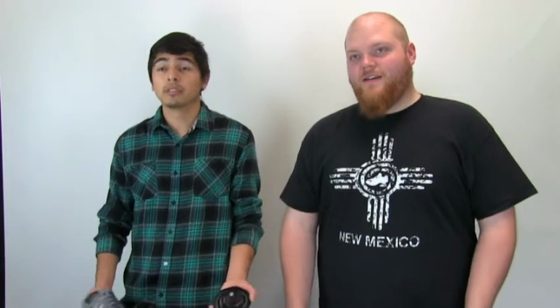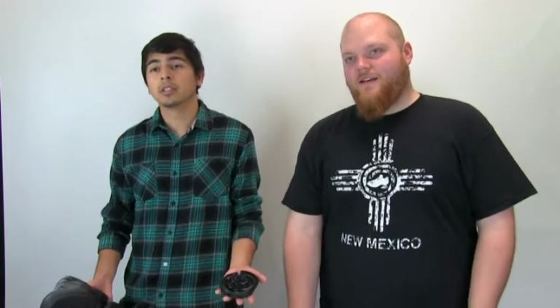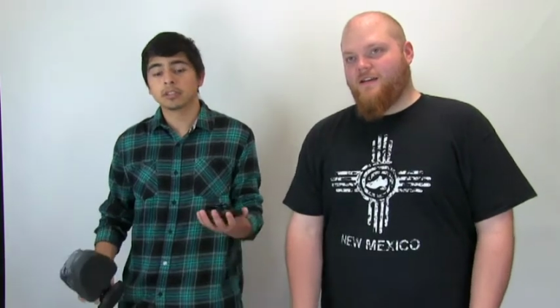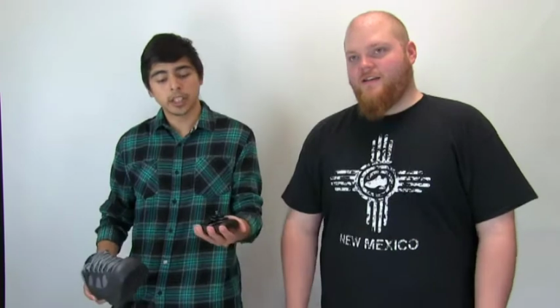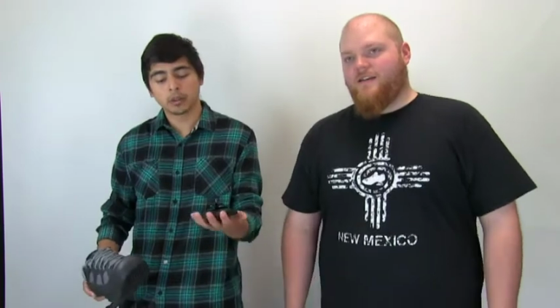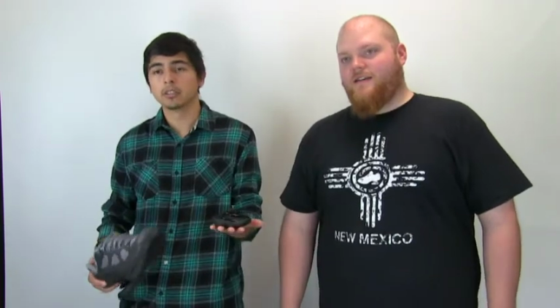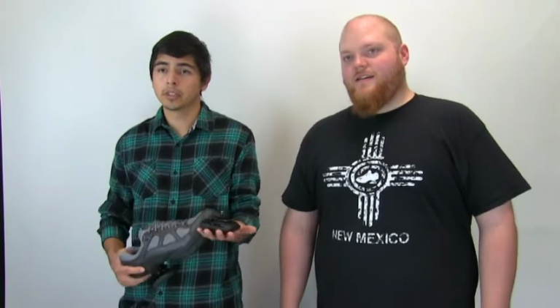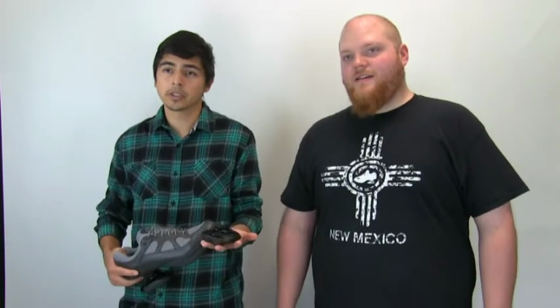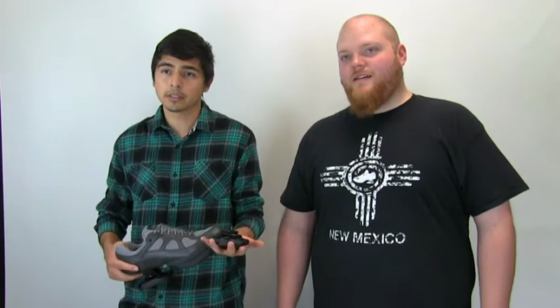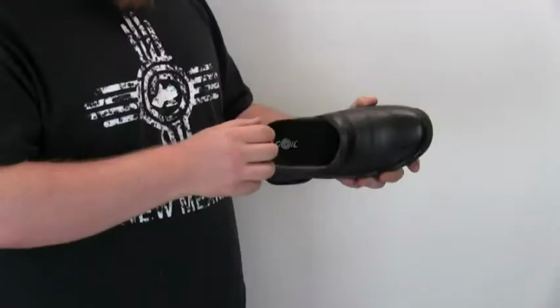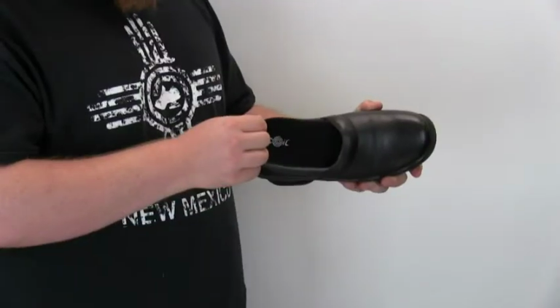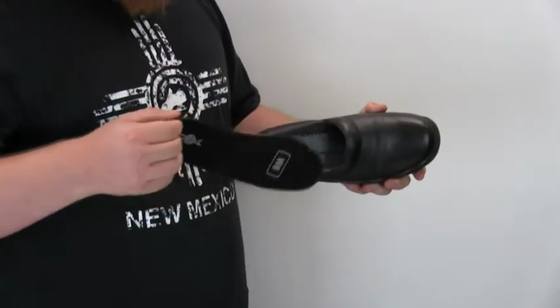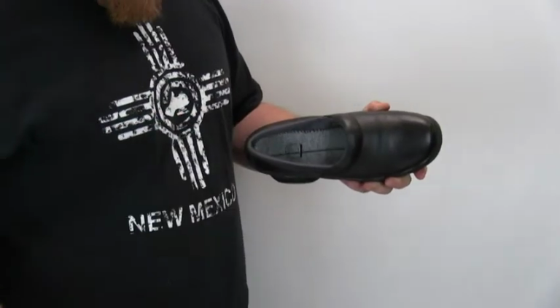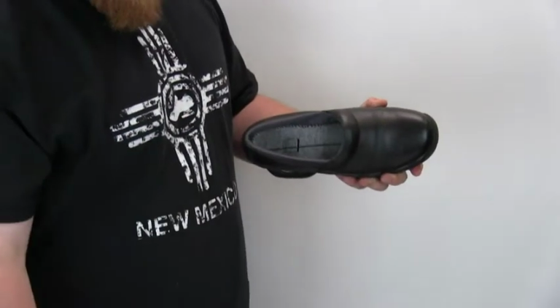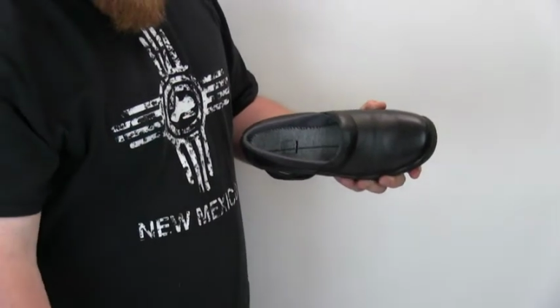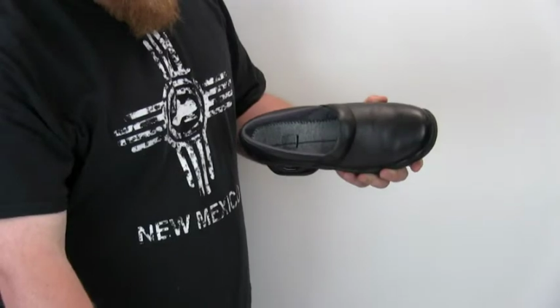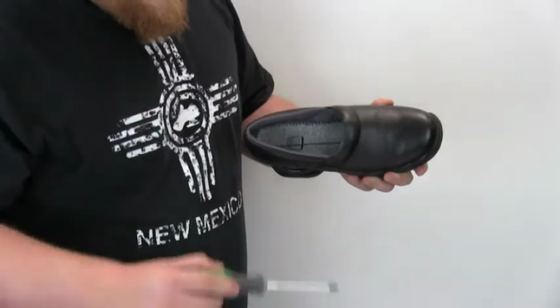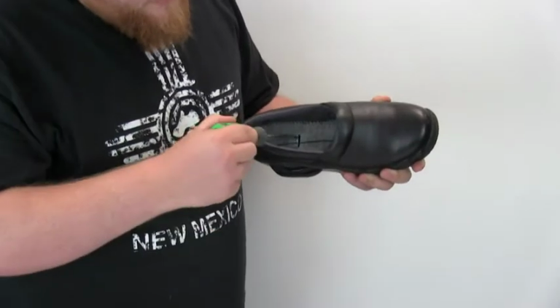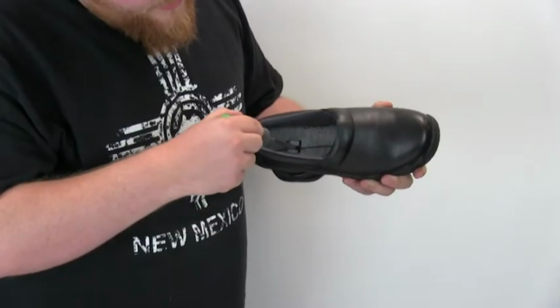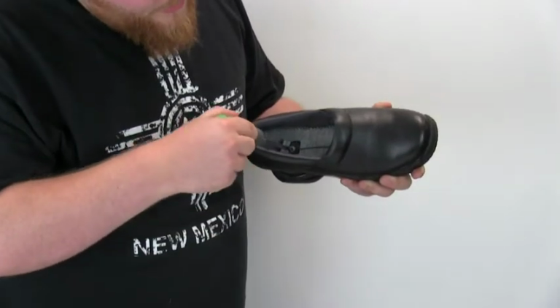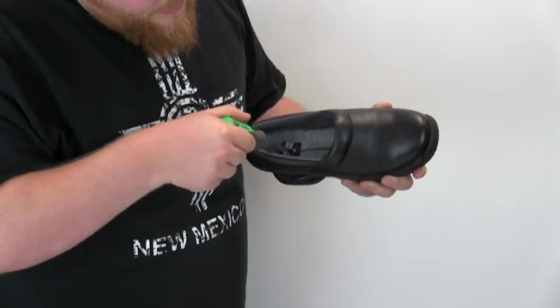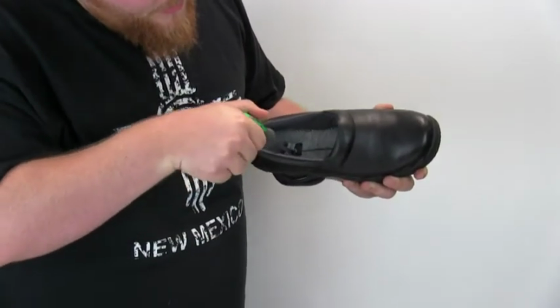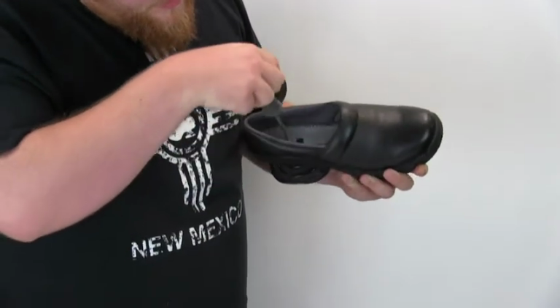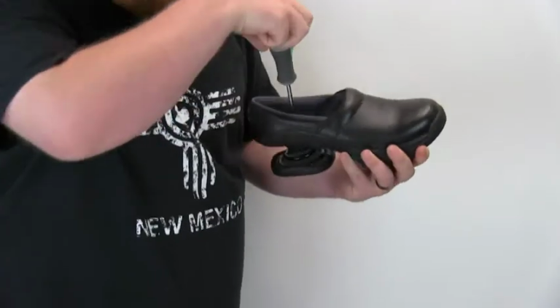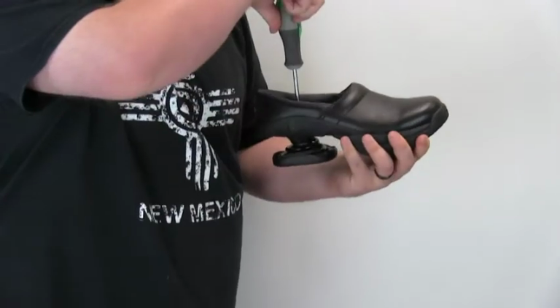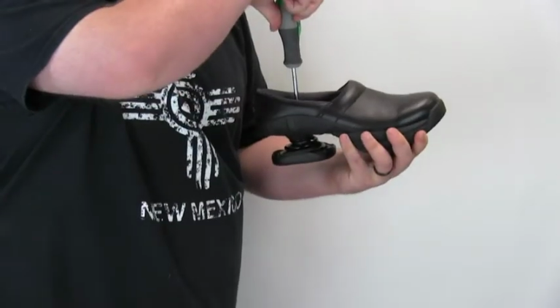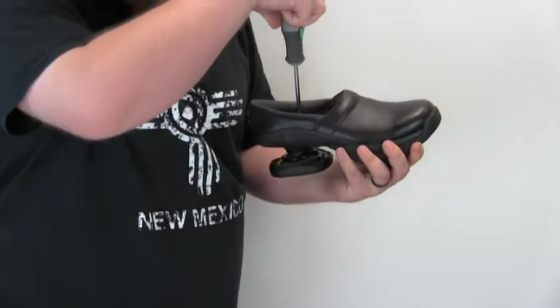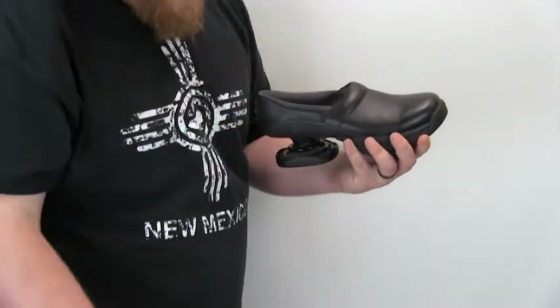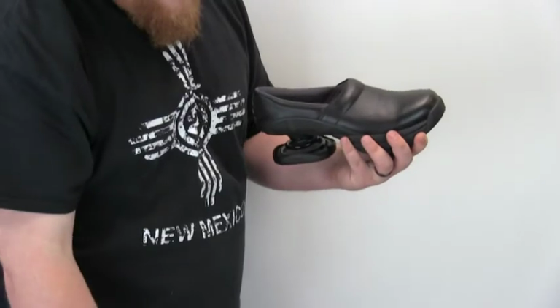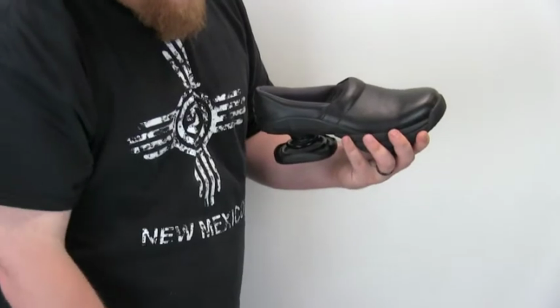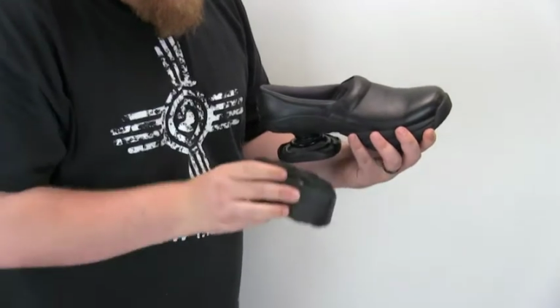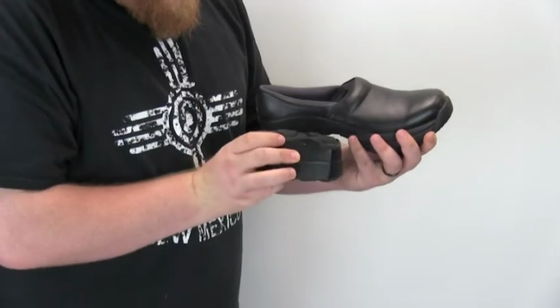Whichever one you go with, you could change them out with a Phillips head screwdriver. Simply remove the insole, pull back the trapdoor, unscrew the coil, and screw the new one on.